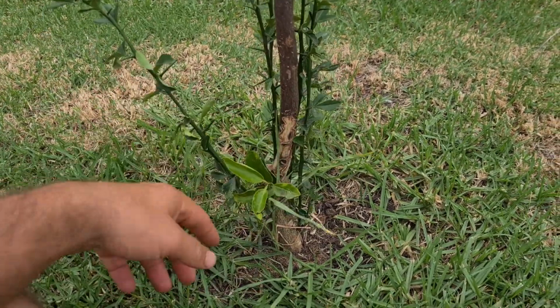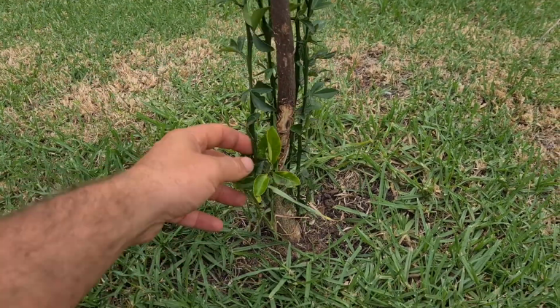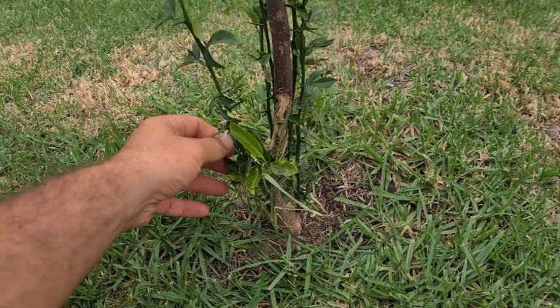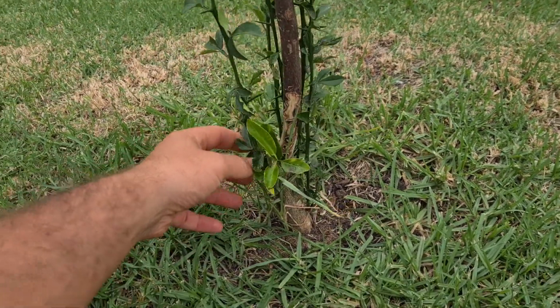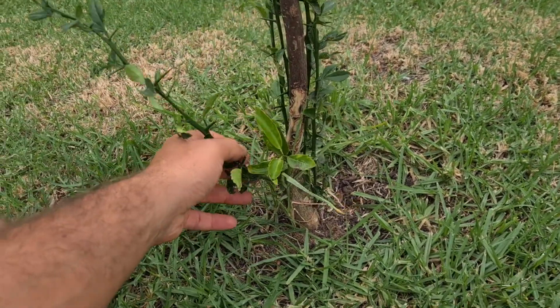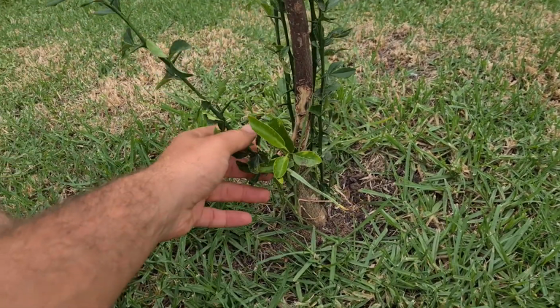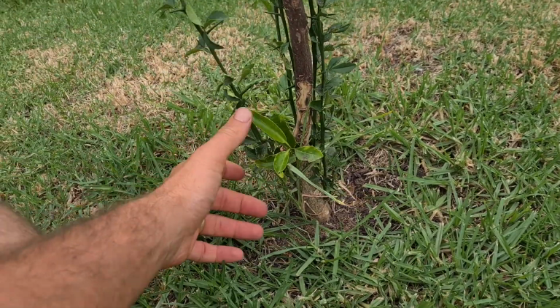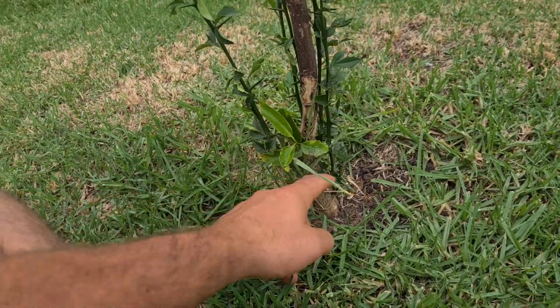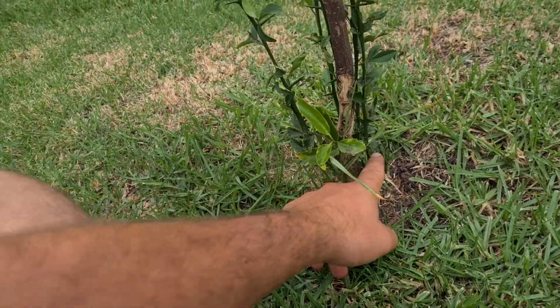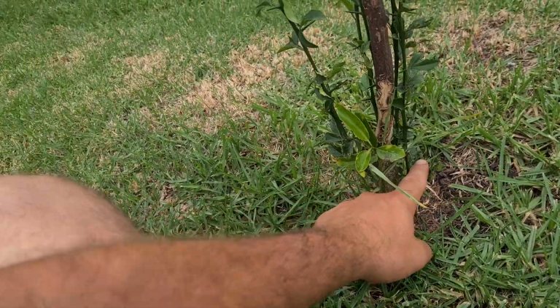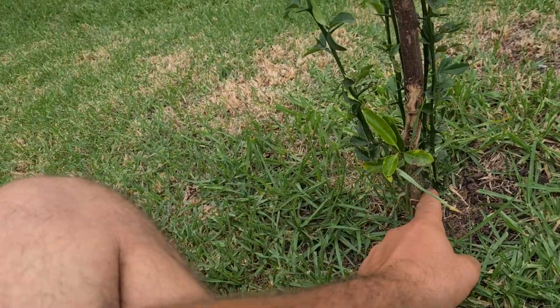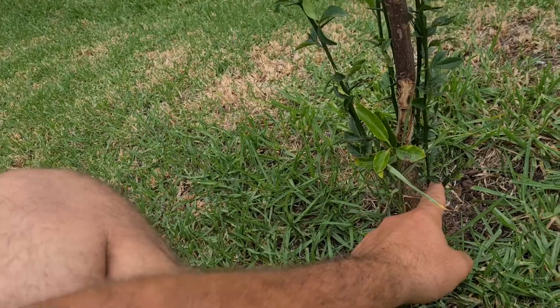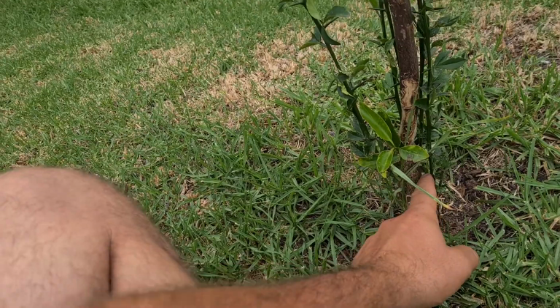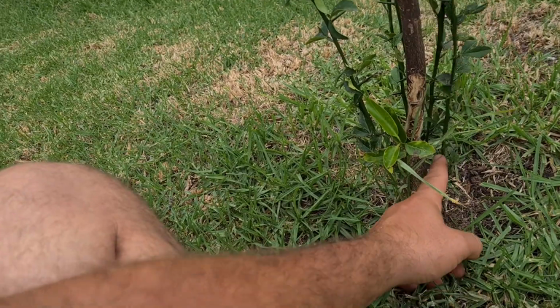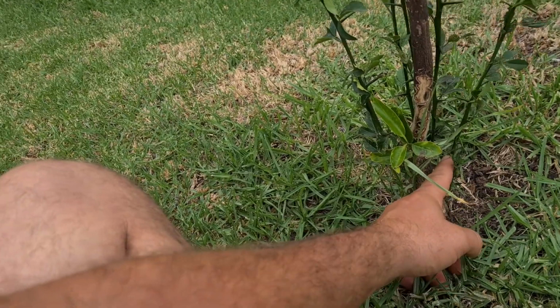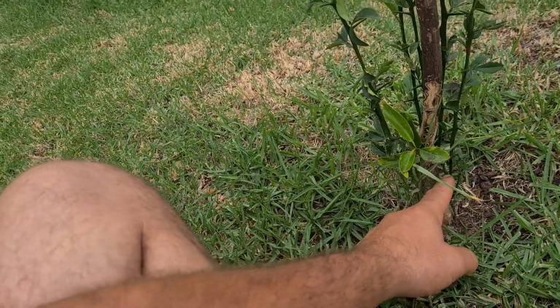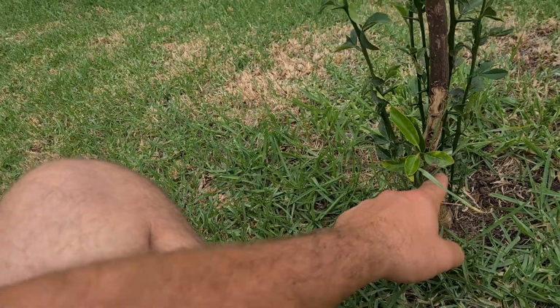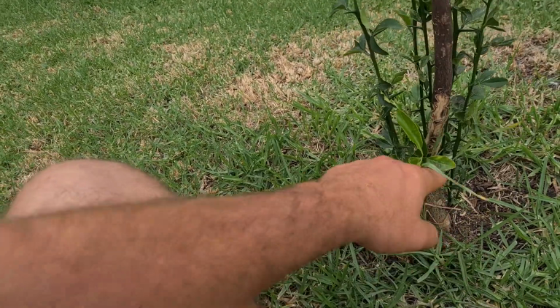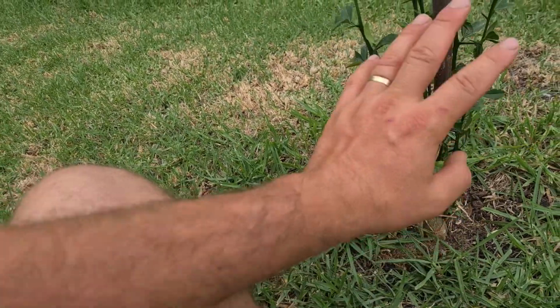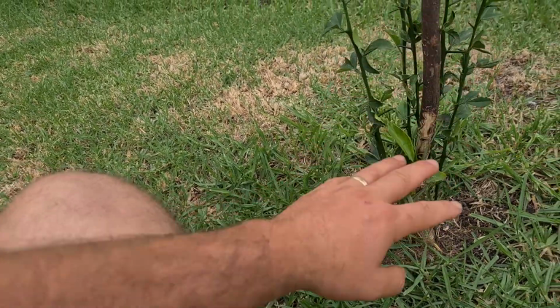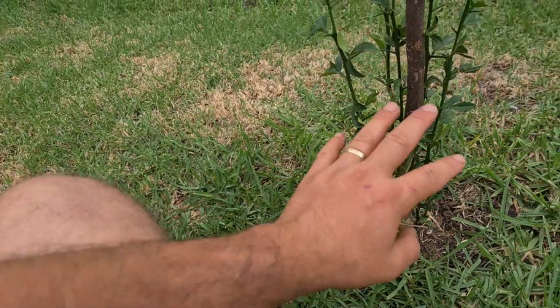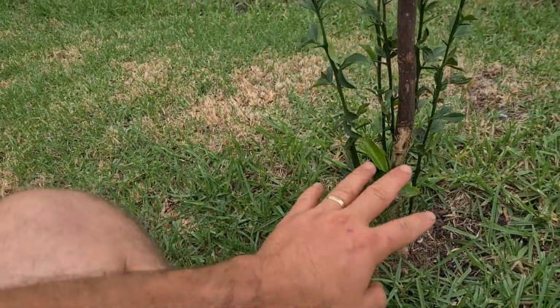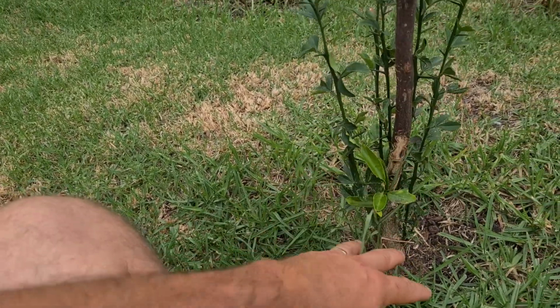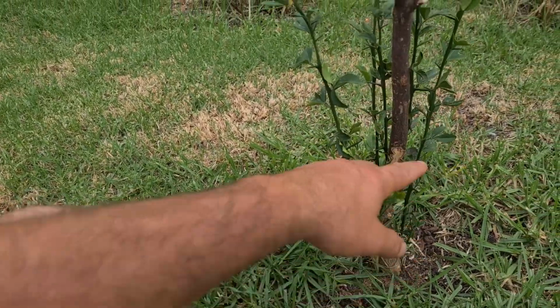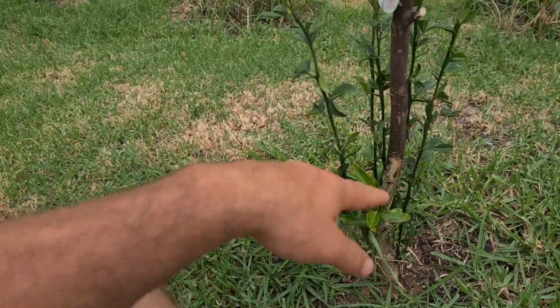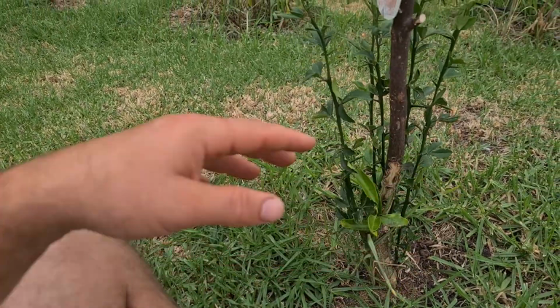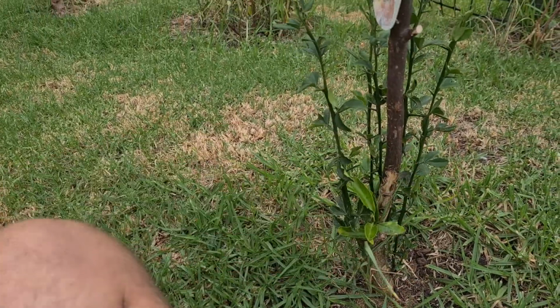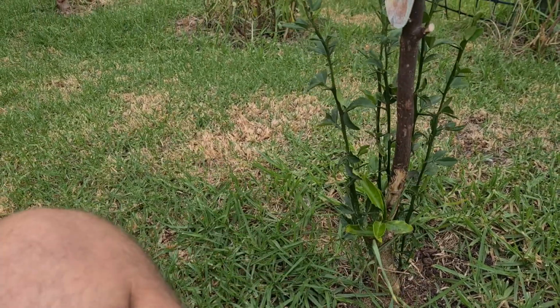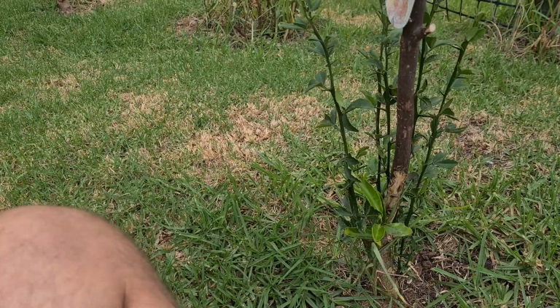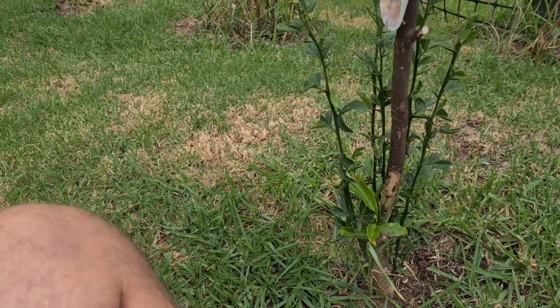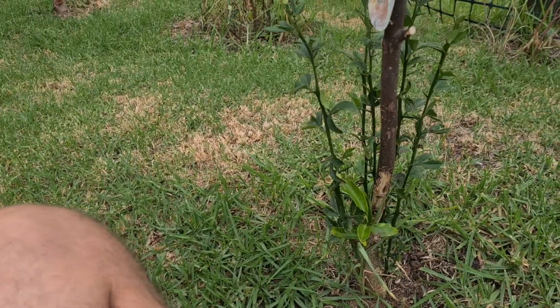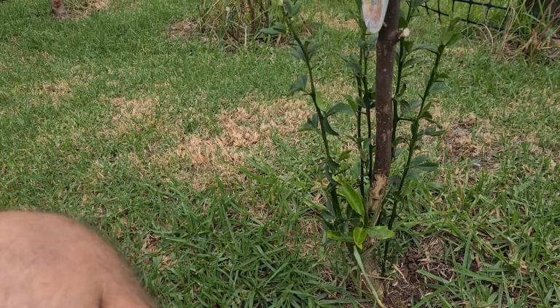You can see that the shoots are coming off from the rootstock. We're just doing this tree for fun now — it's just there to make a bit of a bush. Why not?